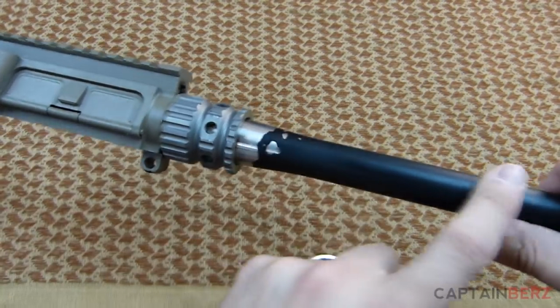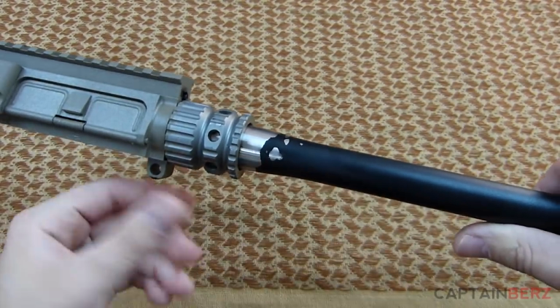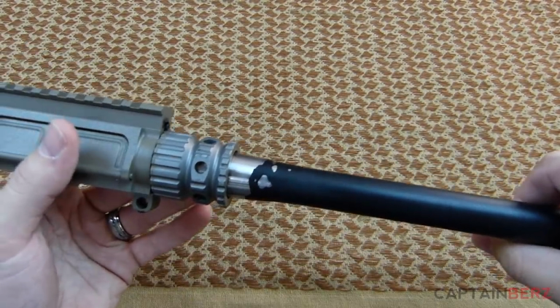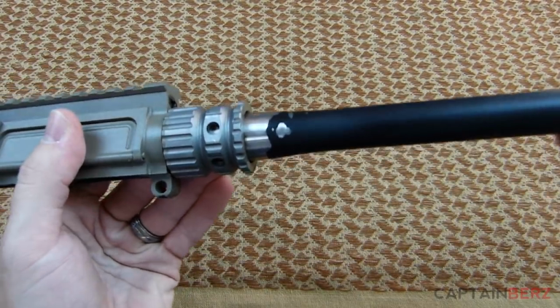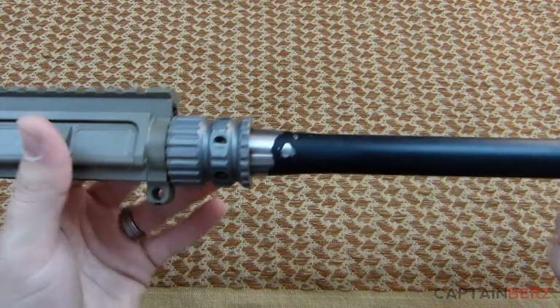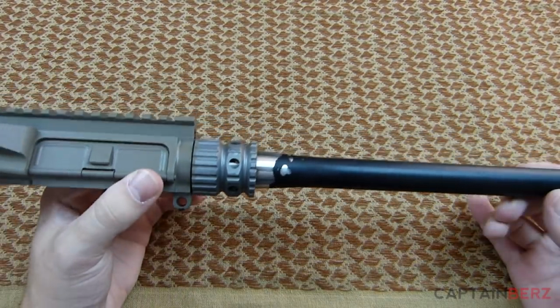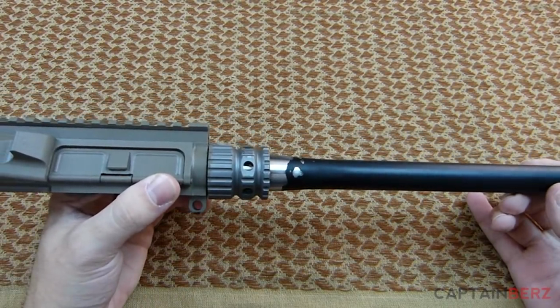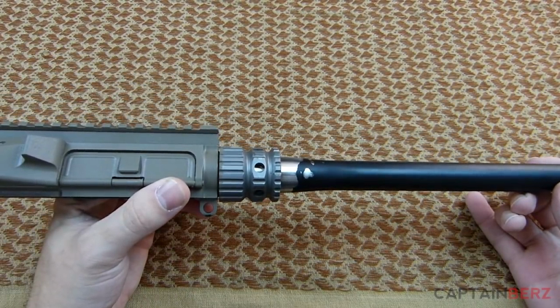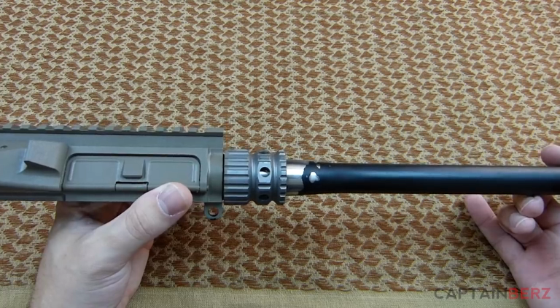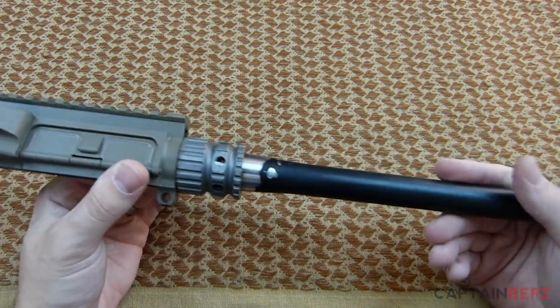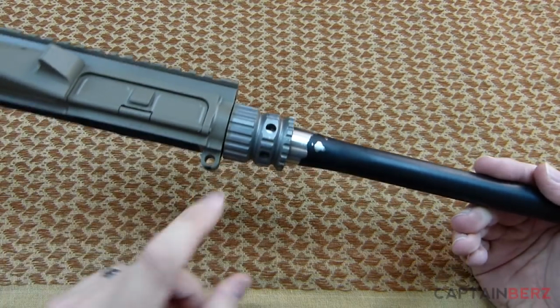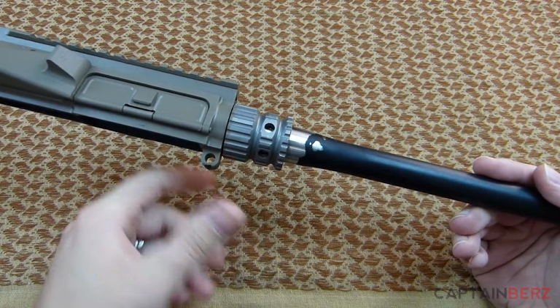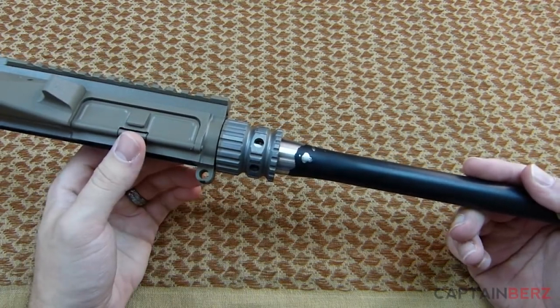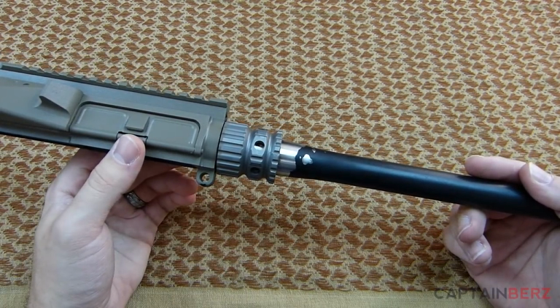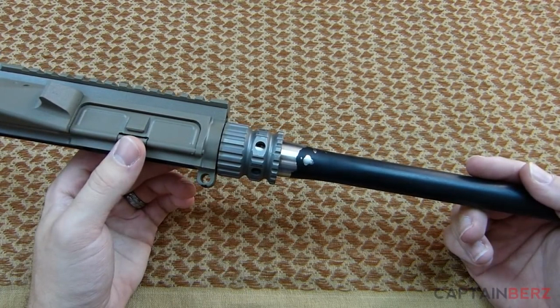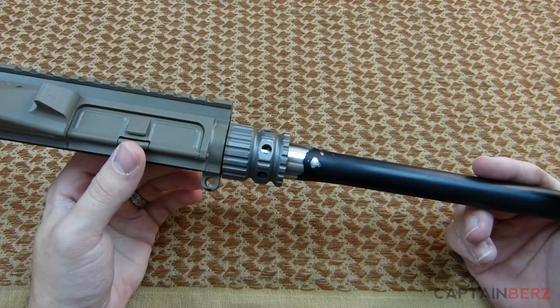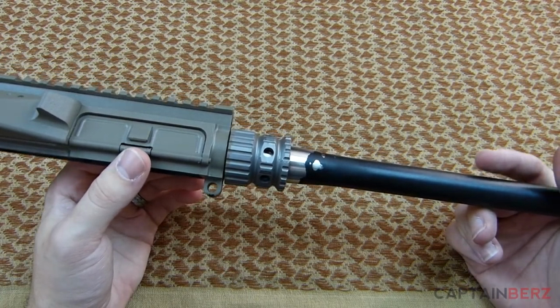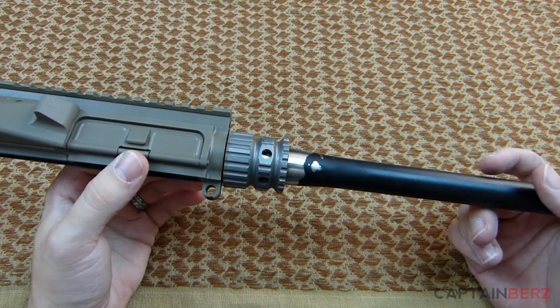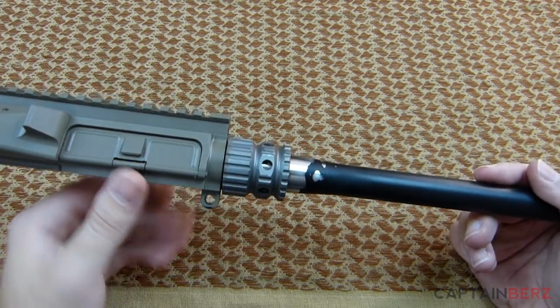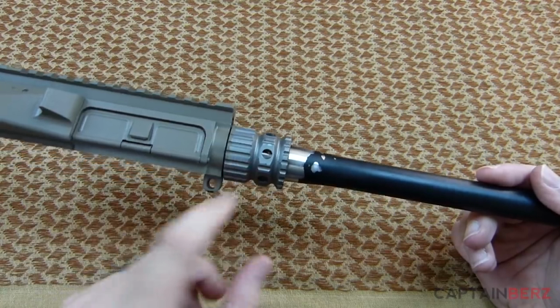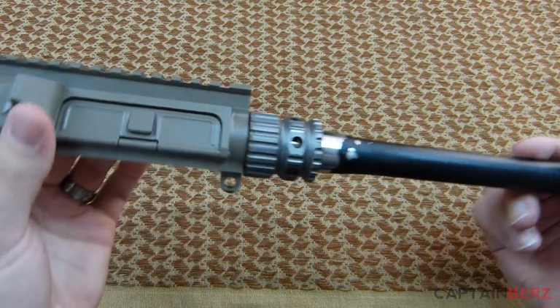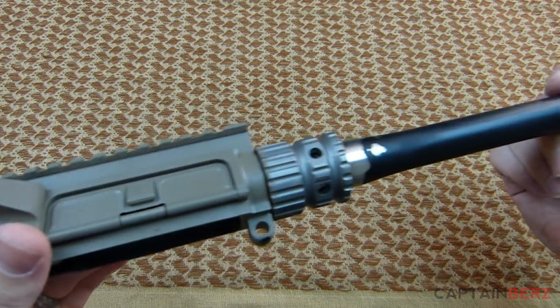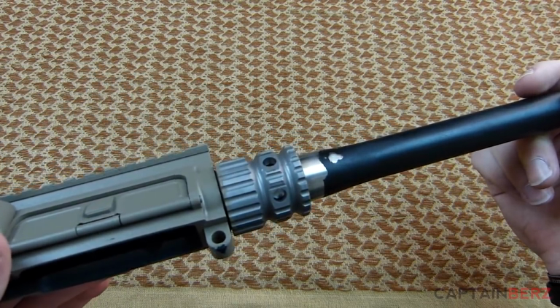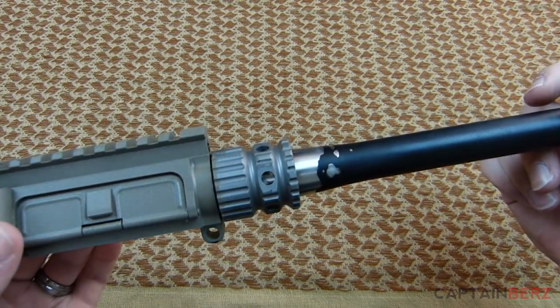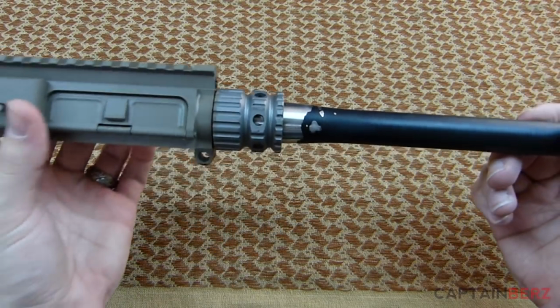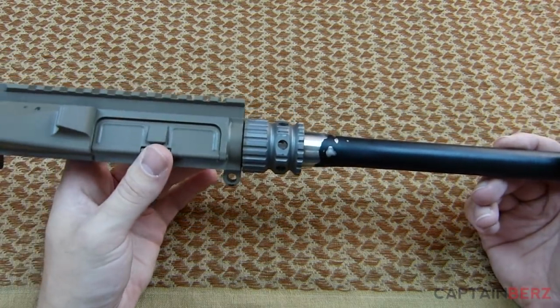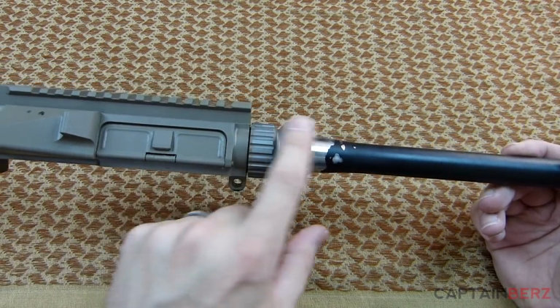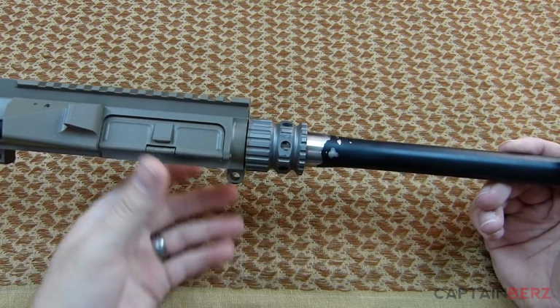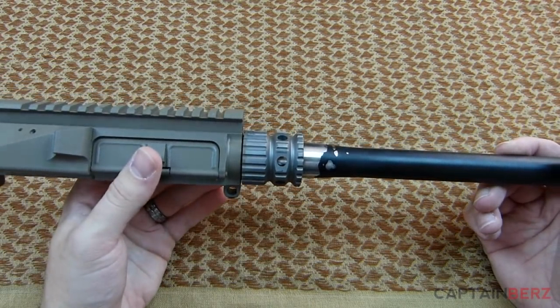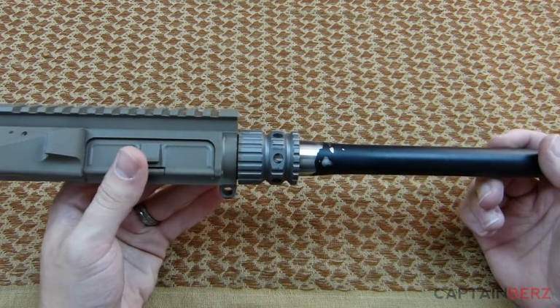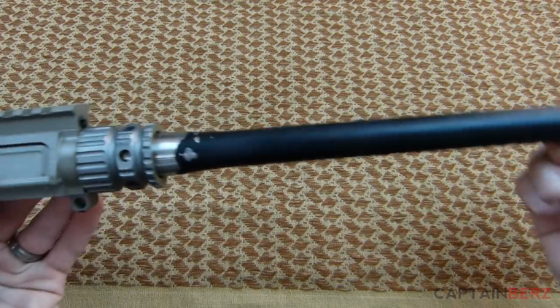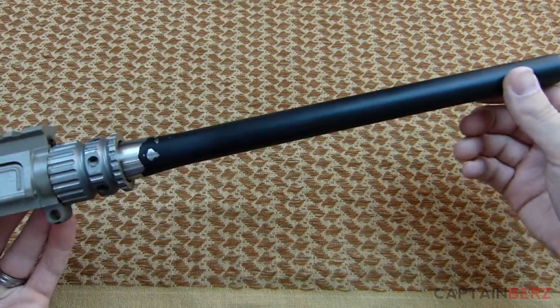I've got to repaint the barrel still. But what I have on there now is a 2A armament rail and I'm really liking it. You can see the profile is extremely thin, and I do like that. So let's get back to the barrel.